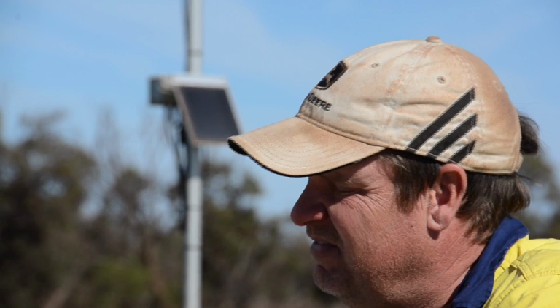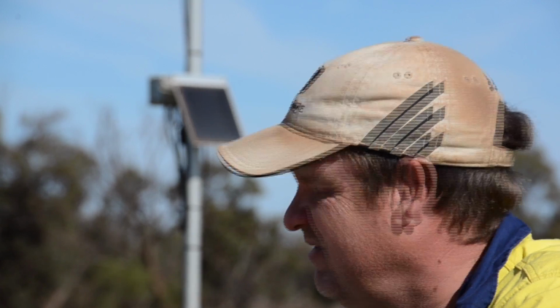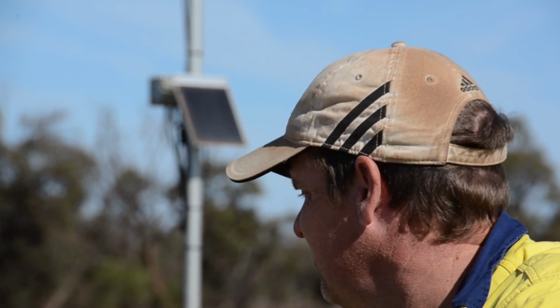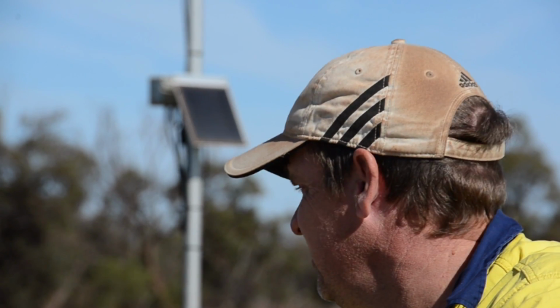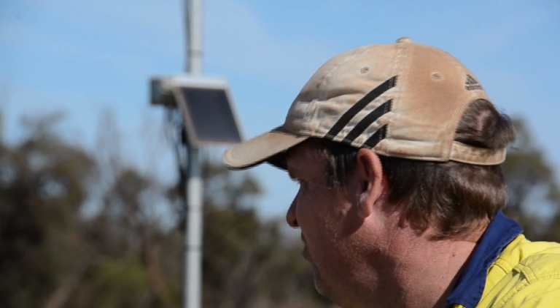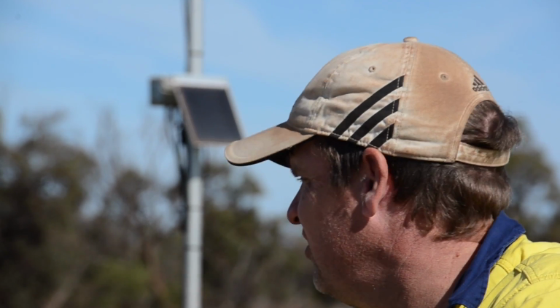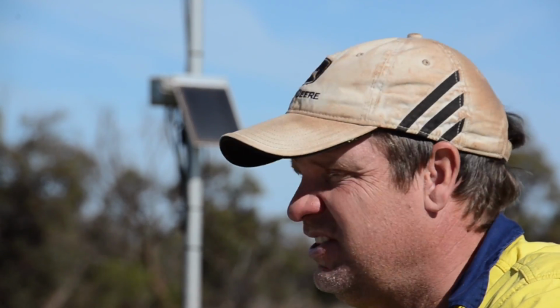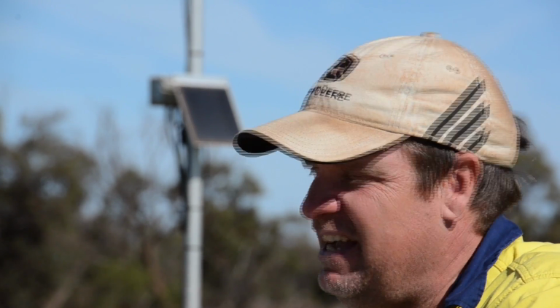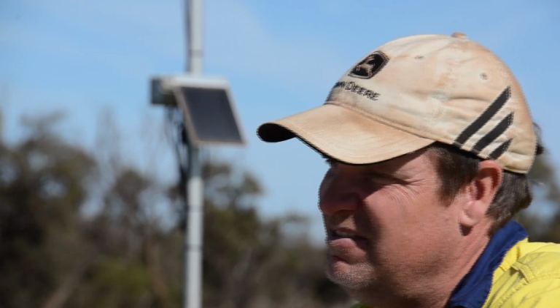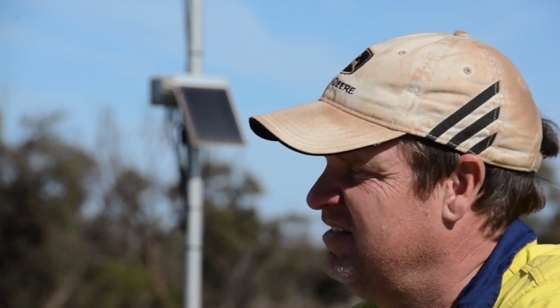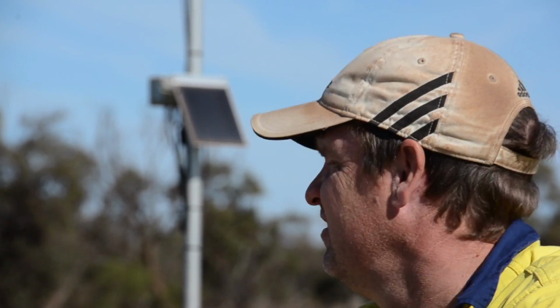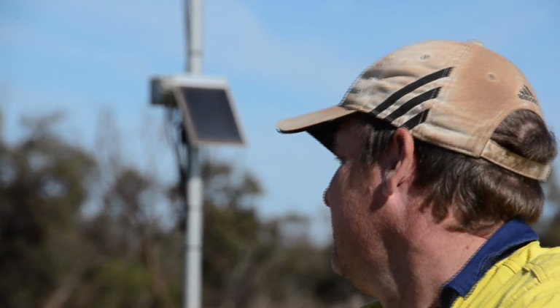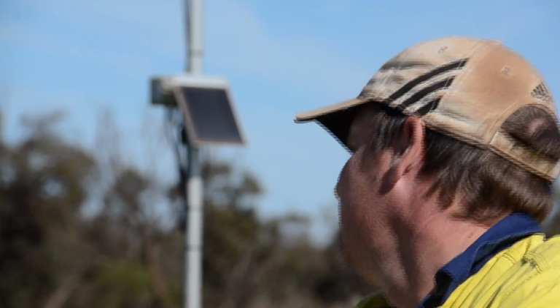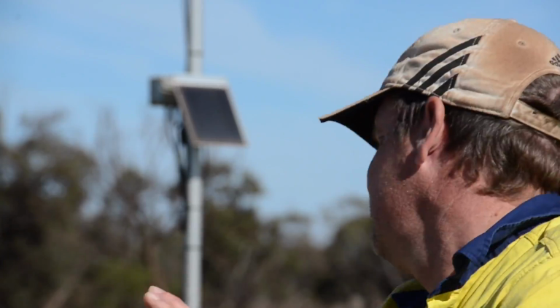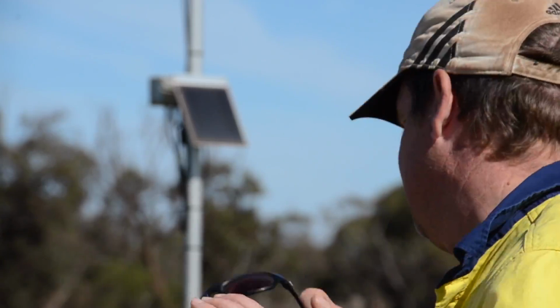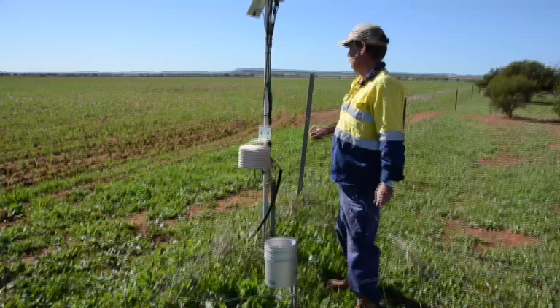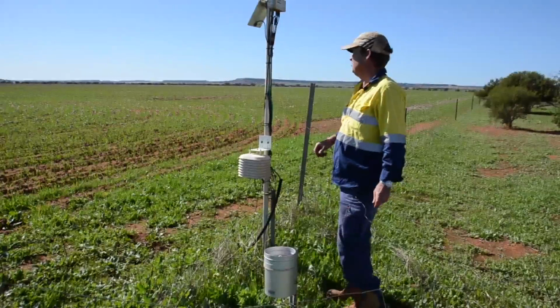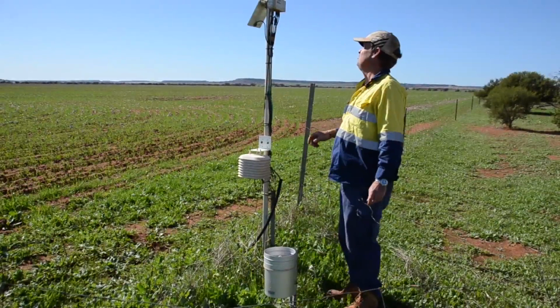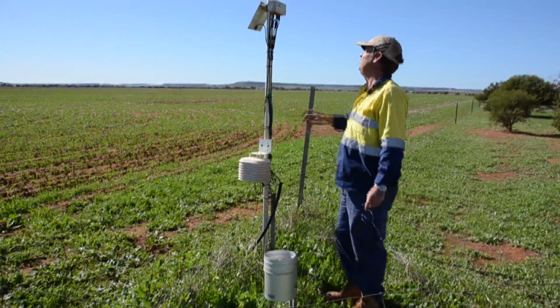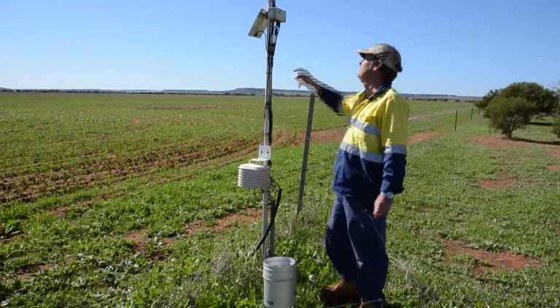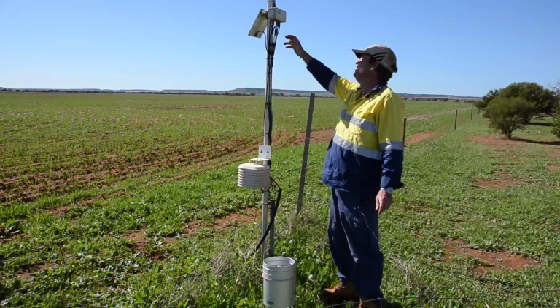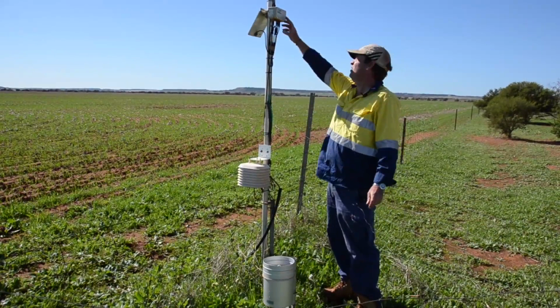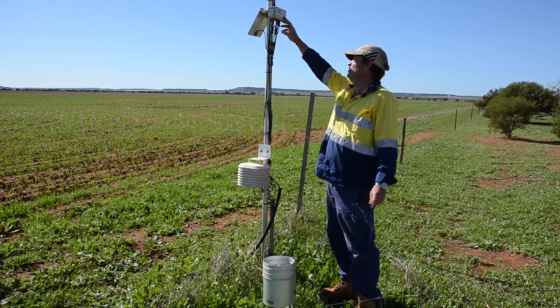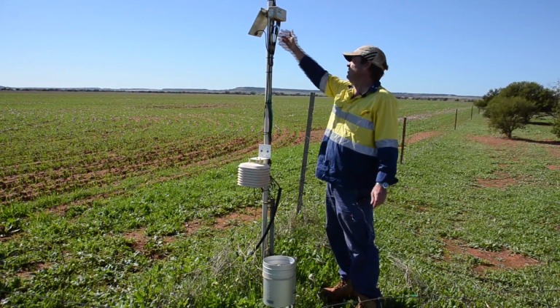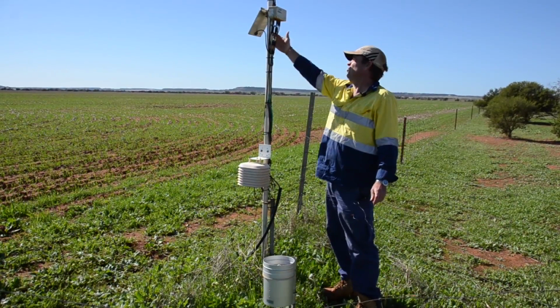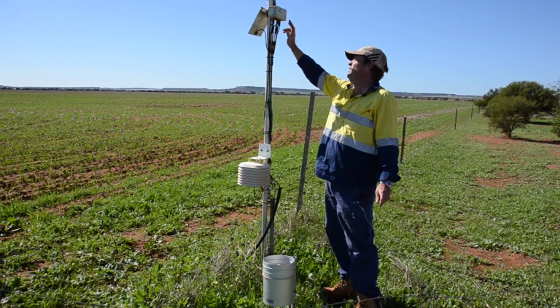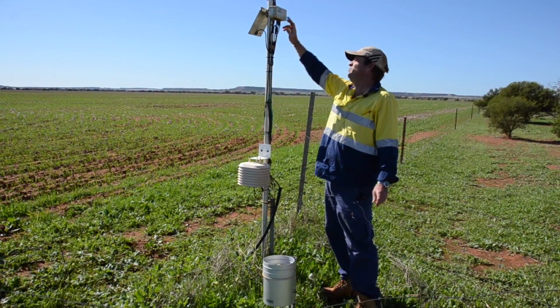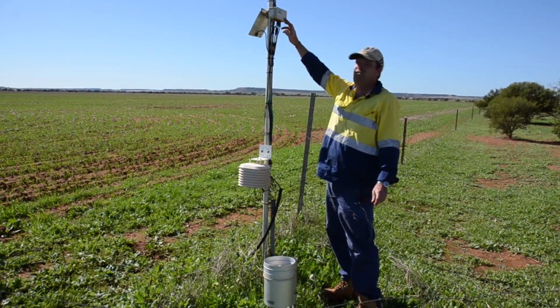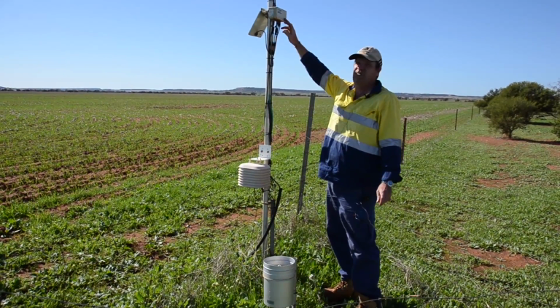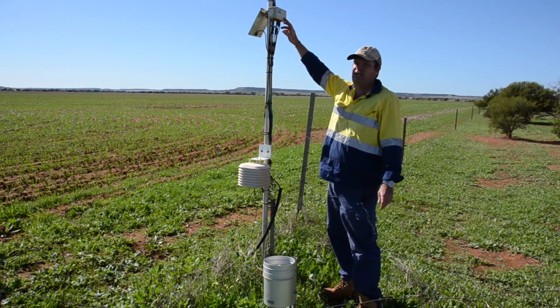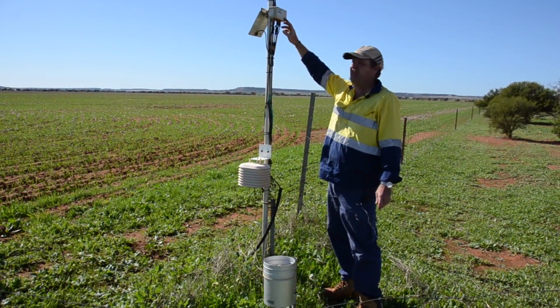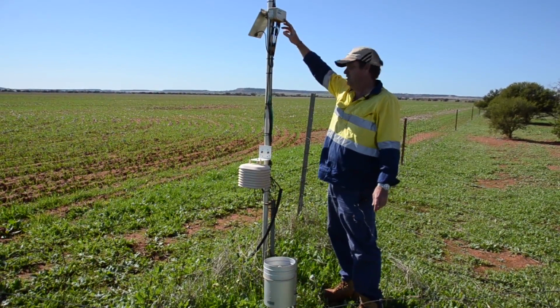The goal is to maximise on the years that are good and try to minimise costs on the years that aren't. That's where we've sort of fallen into that digital agriculture space. Here Mr Lee explains how the moisture probe technology works.